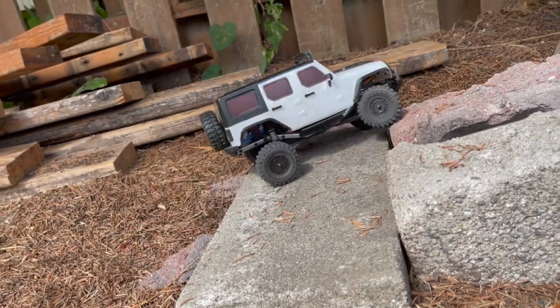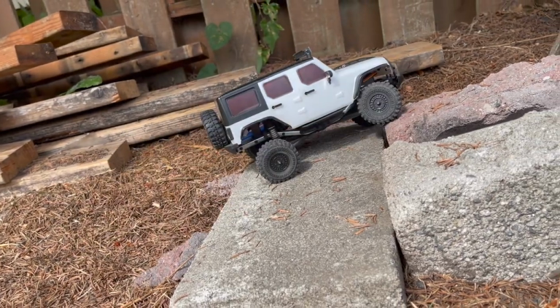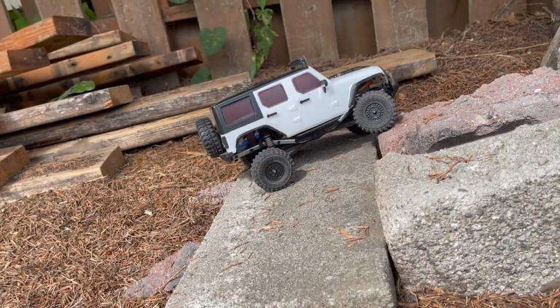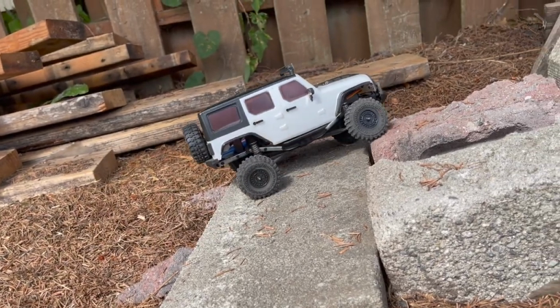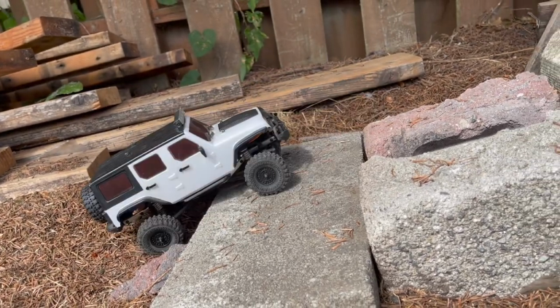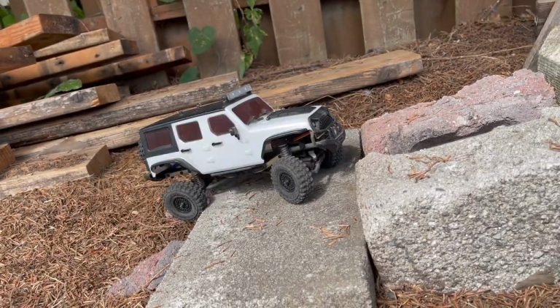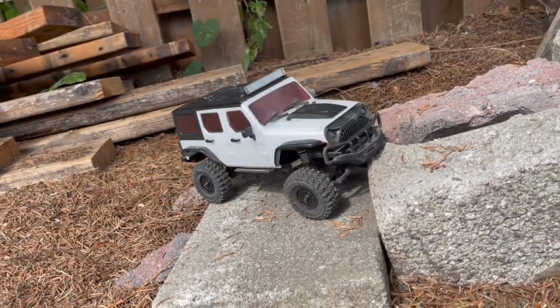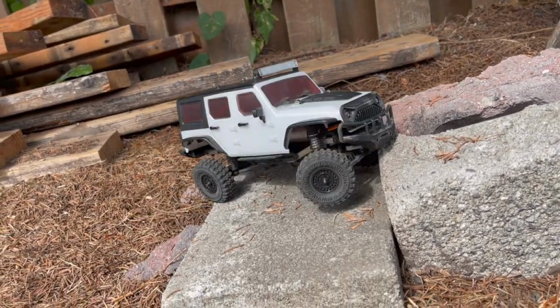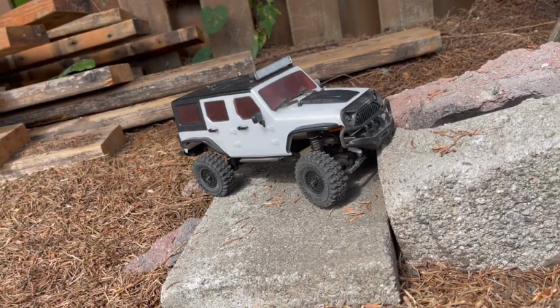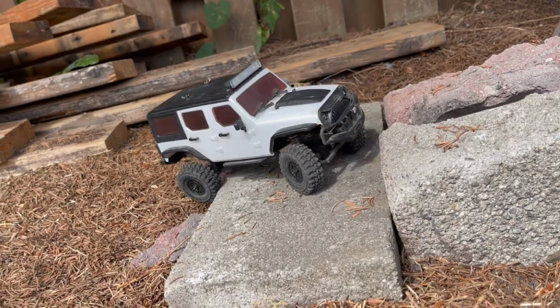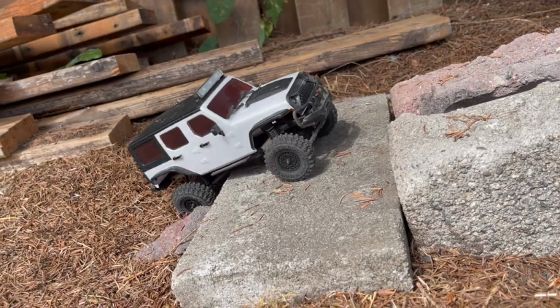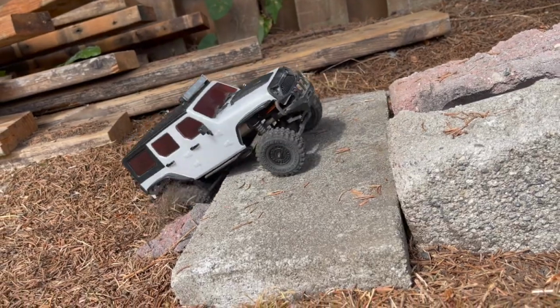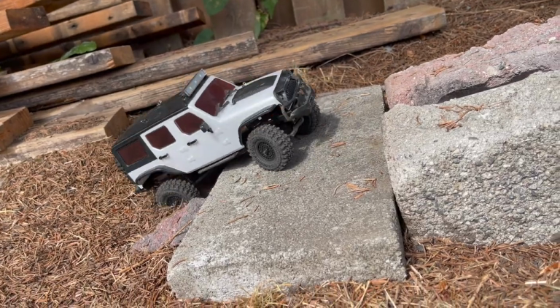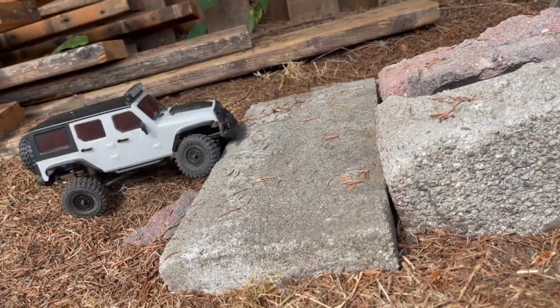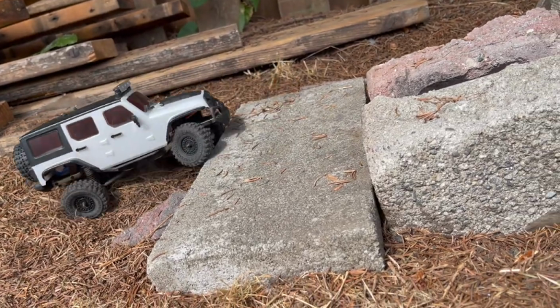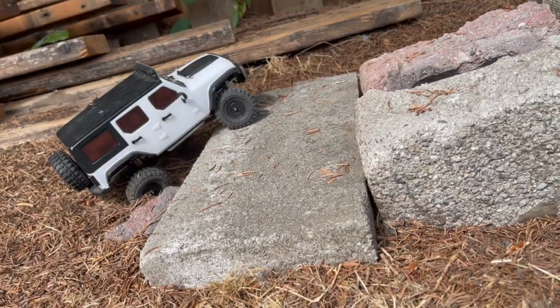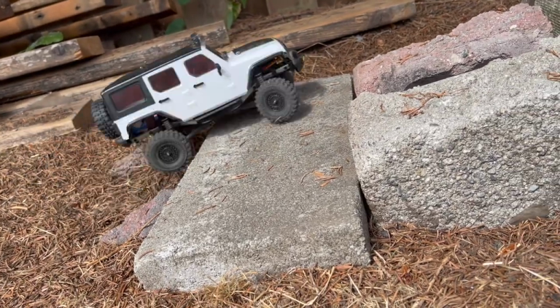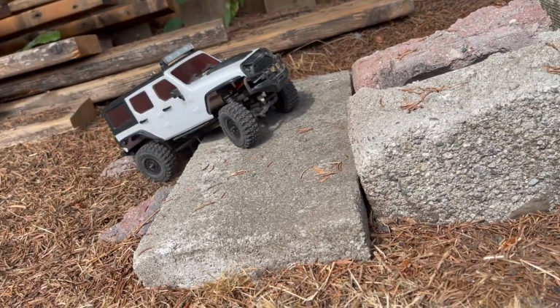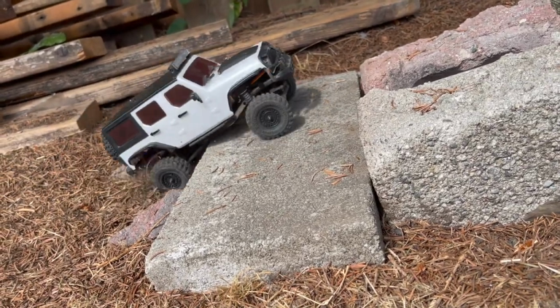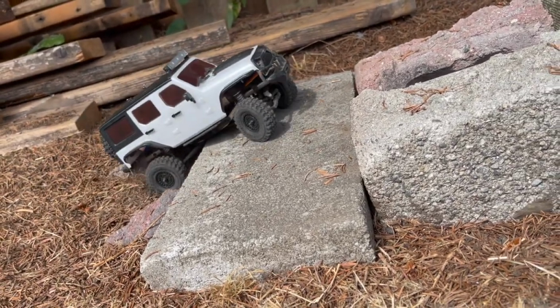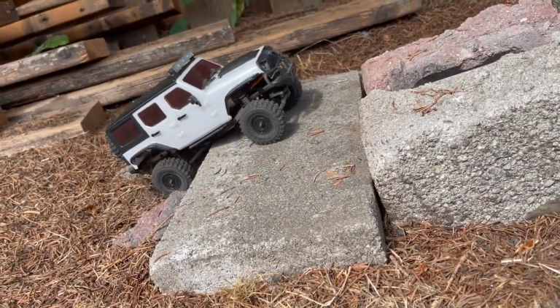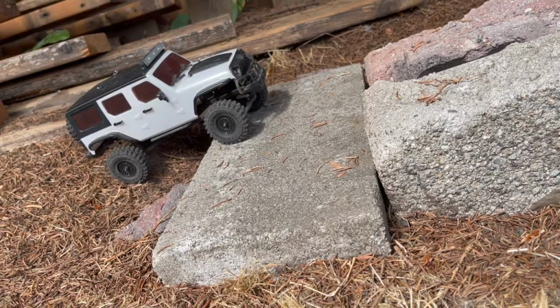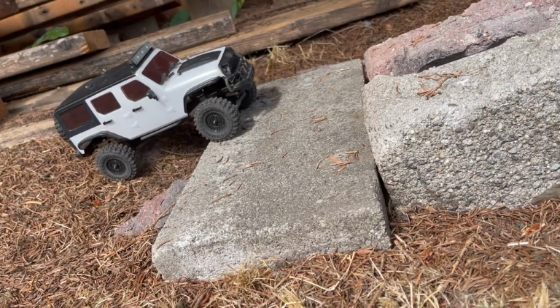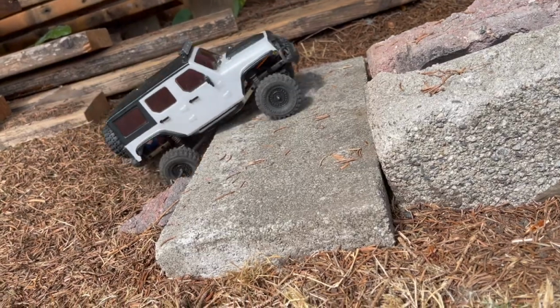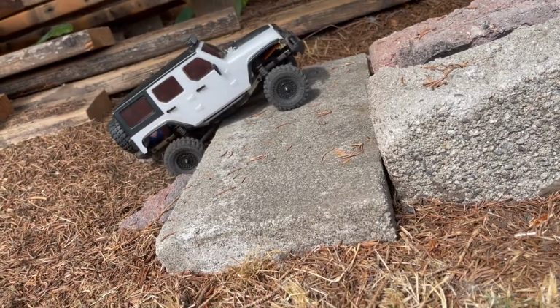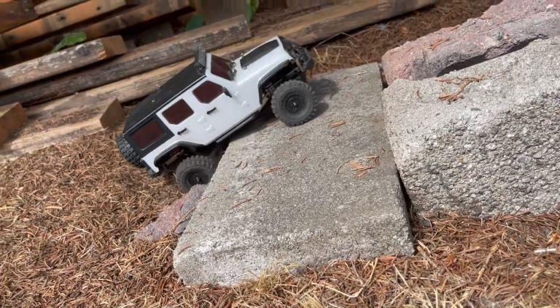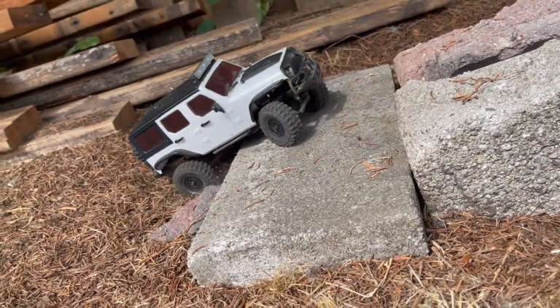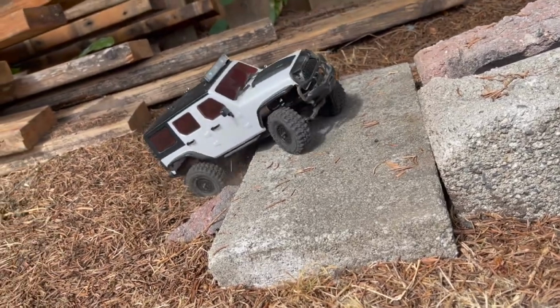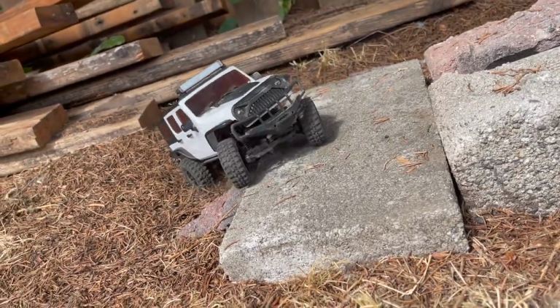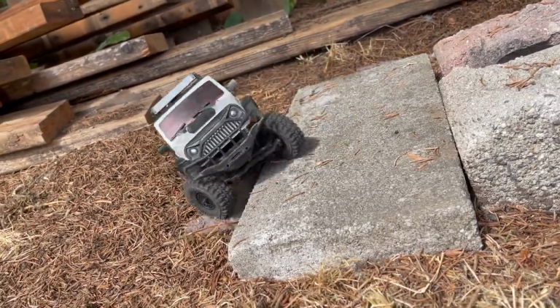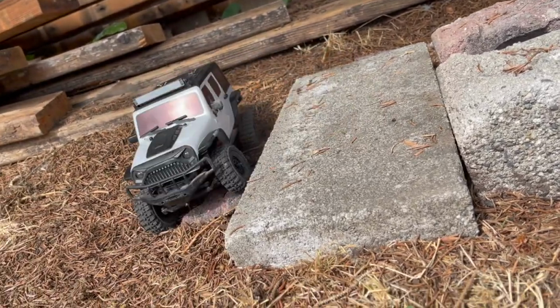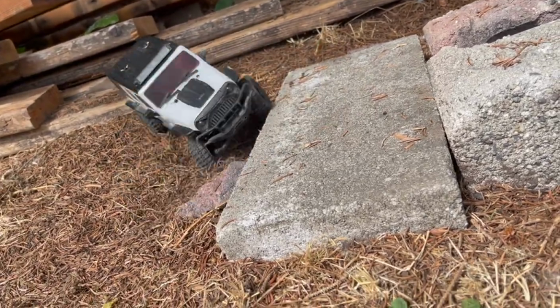This truck has potential if you get a nice soft, bigger set of tires on it - probably wouldn't be too bad, because clearance is the one thing we're struggling with right now.